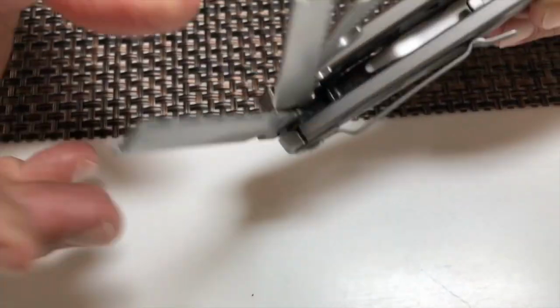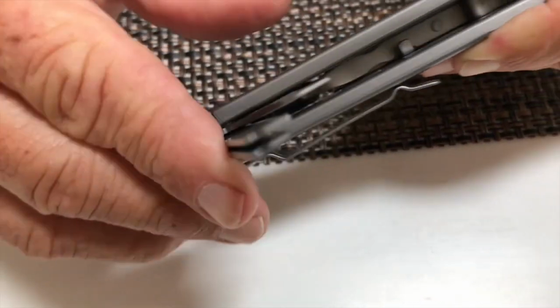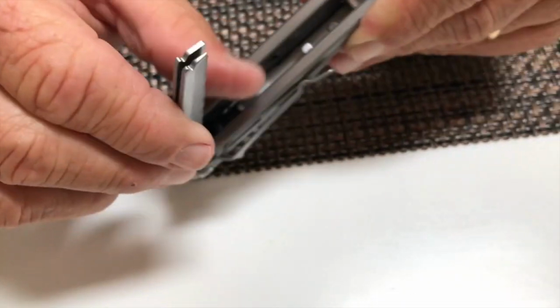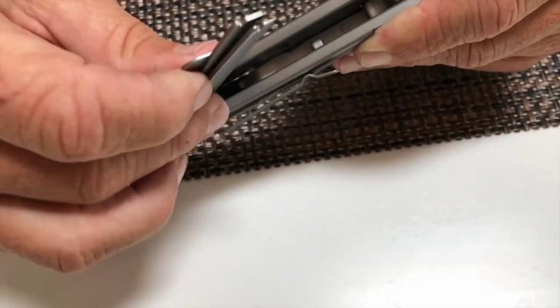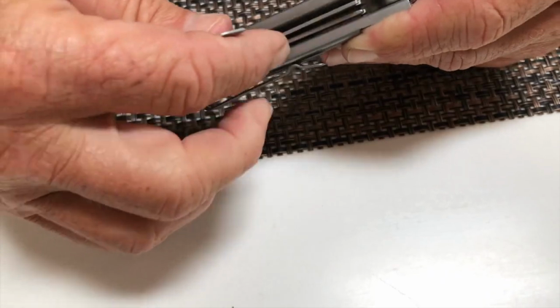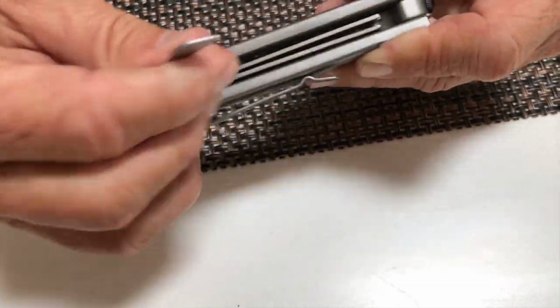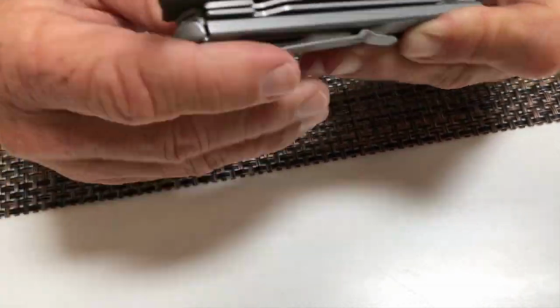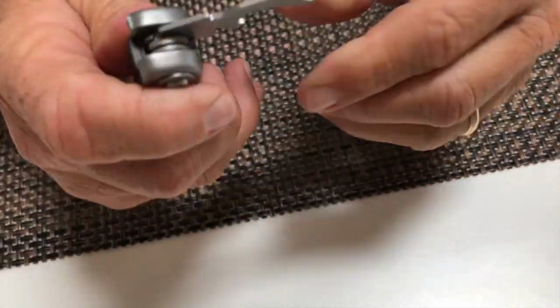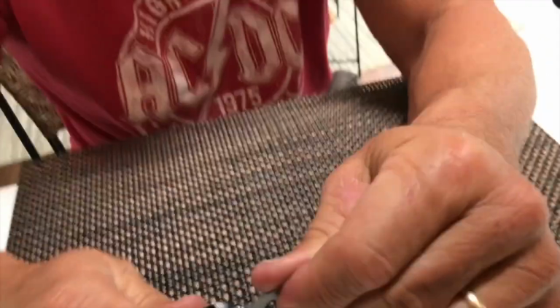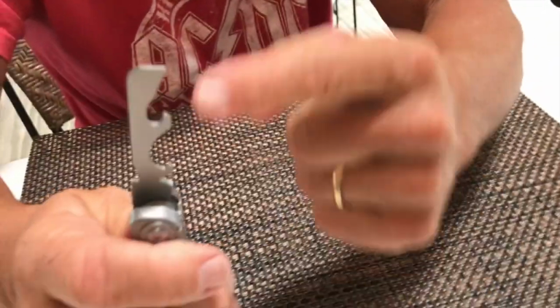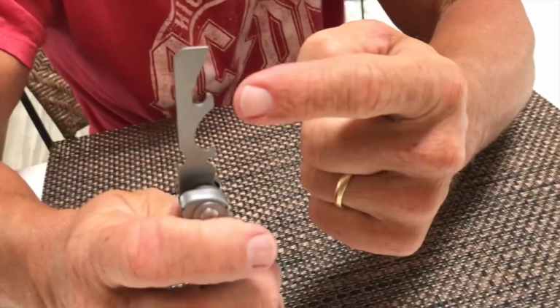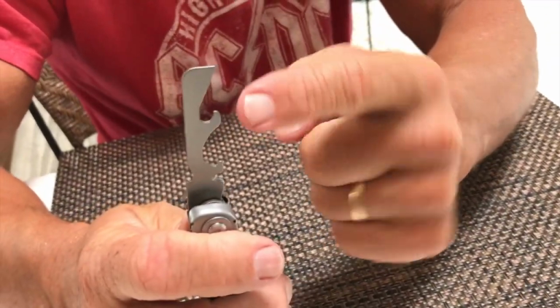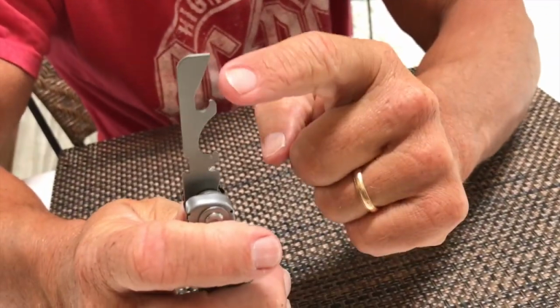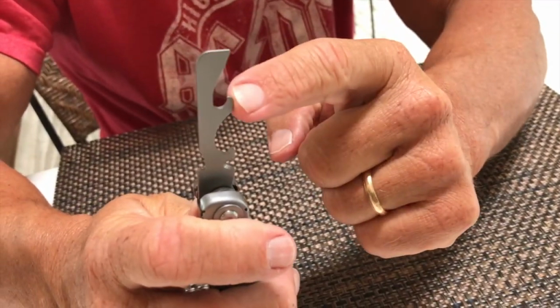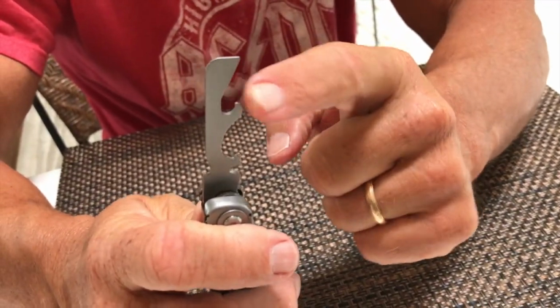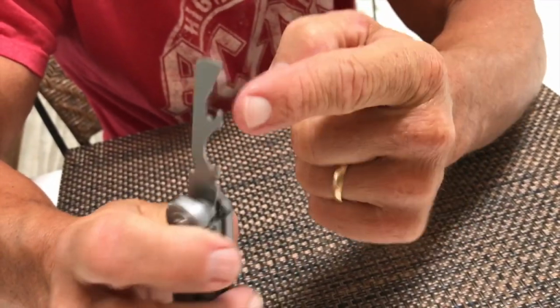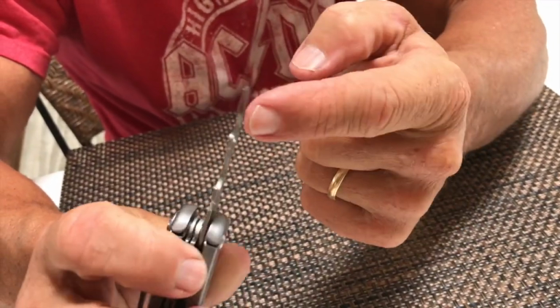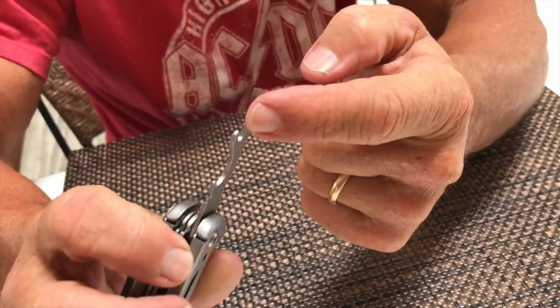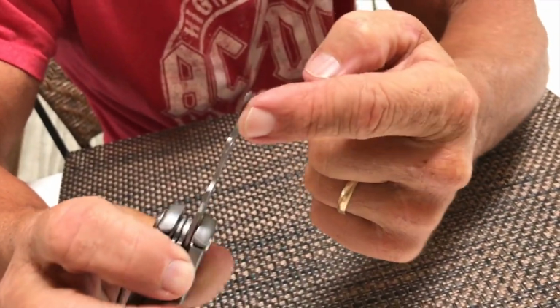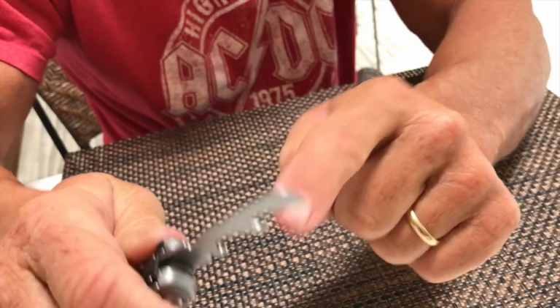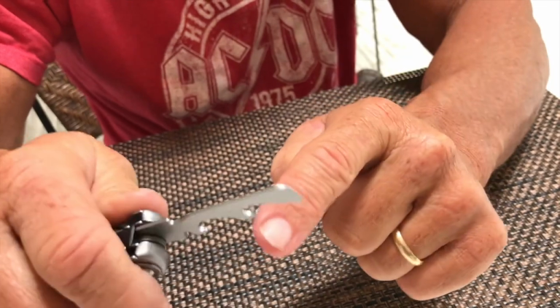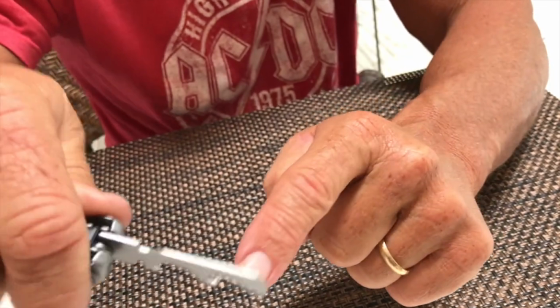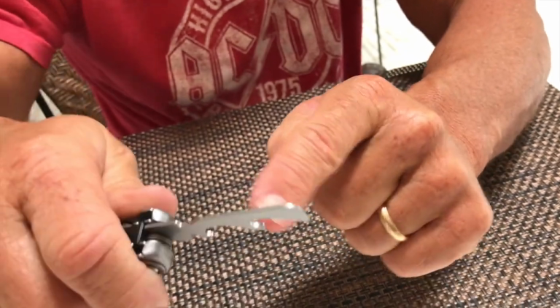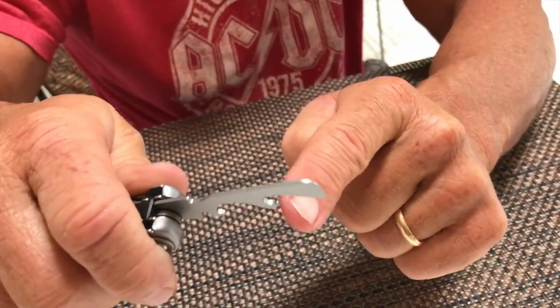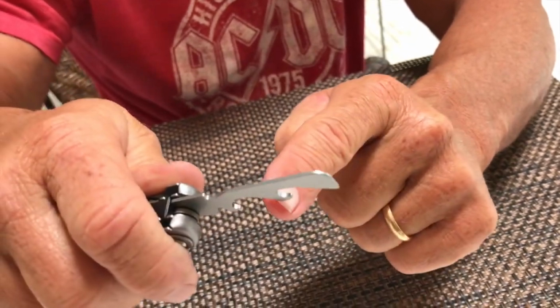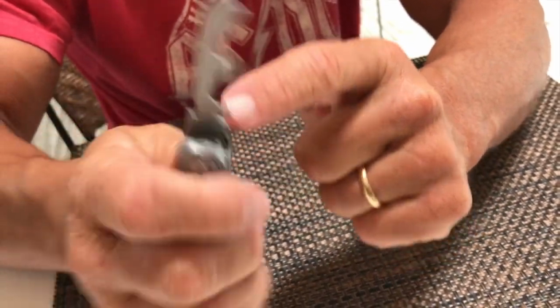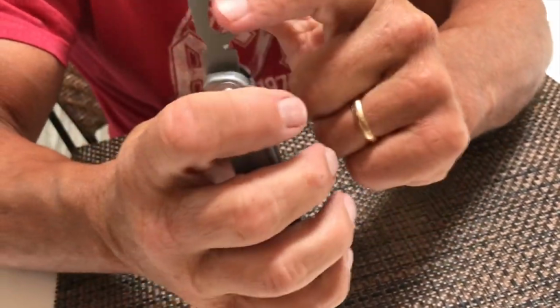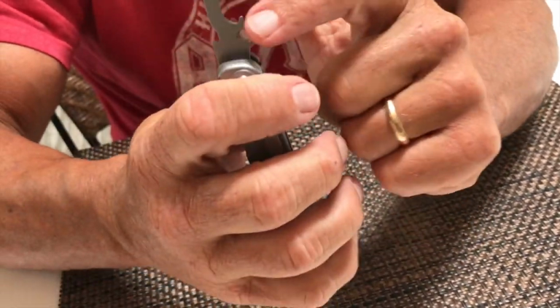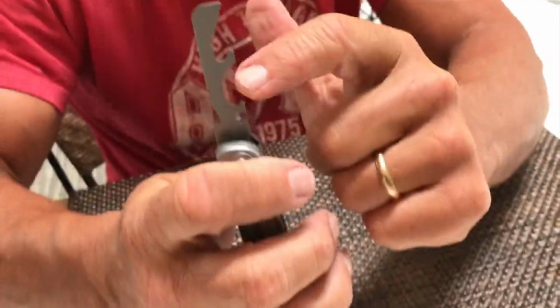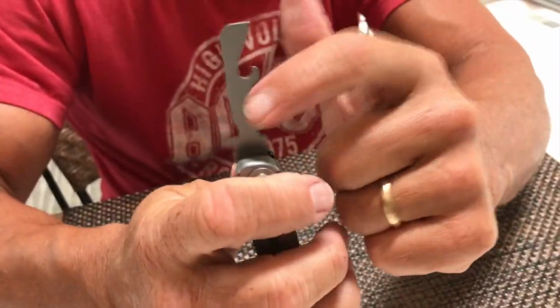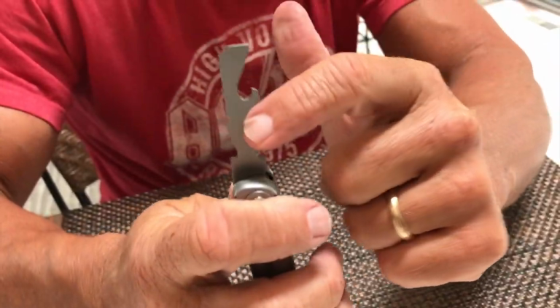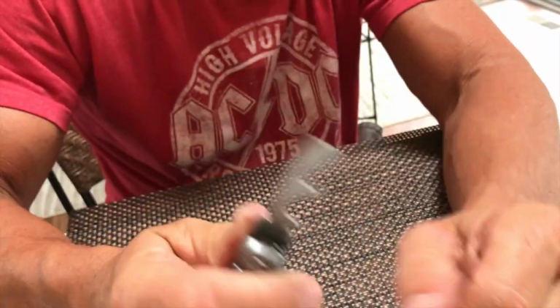This one I love because it has a can opener feature. It's sharp on that side, so if you put a metal can, you'll be able to crack that open. And this is your bottle opener right here.